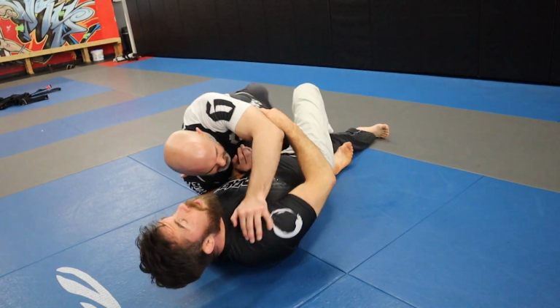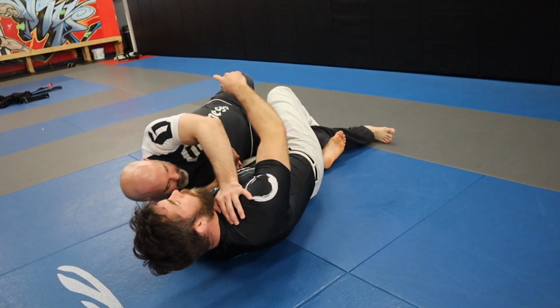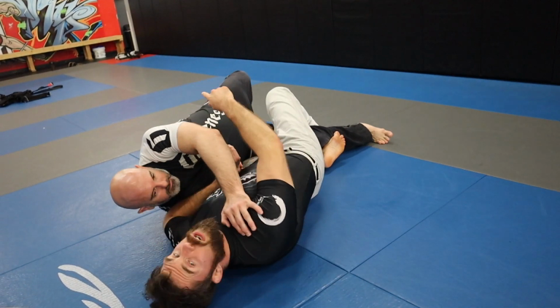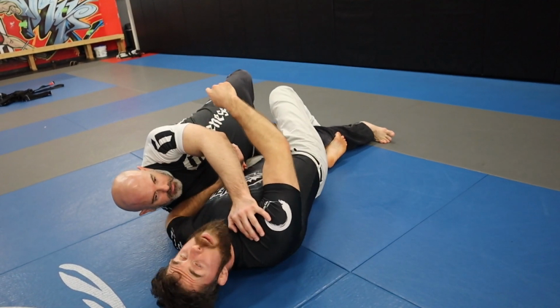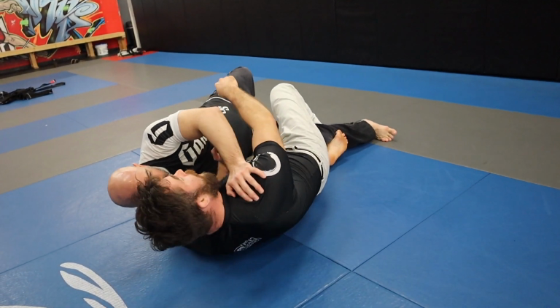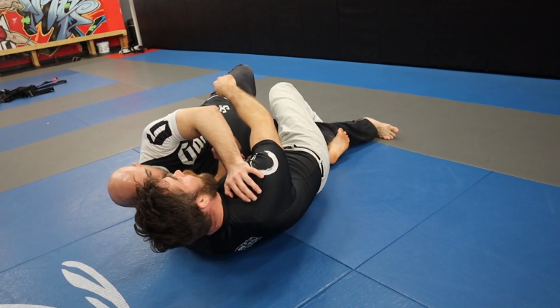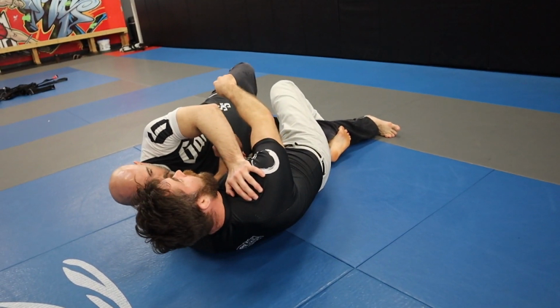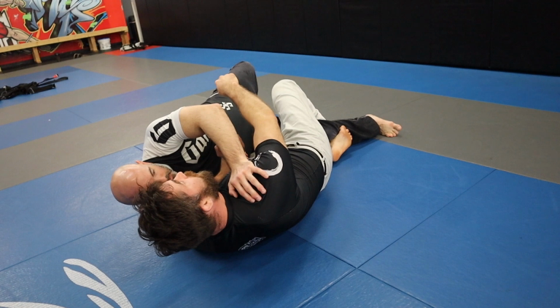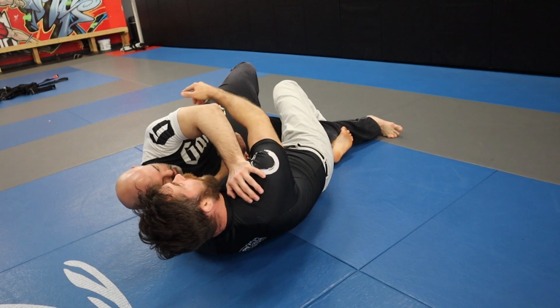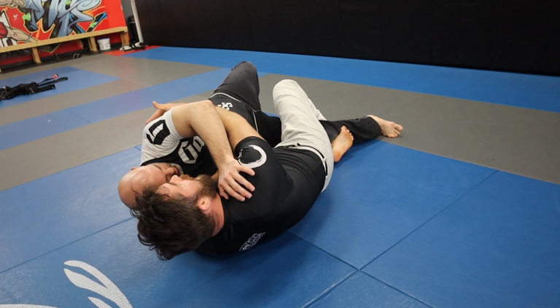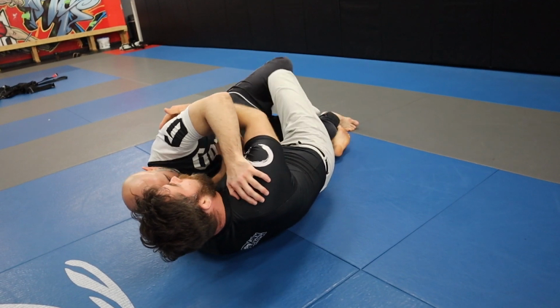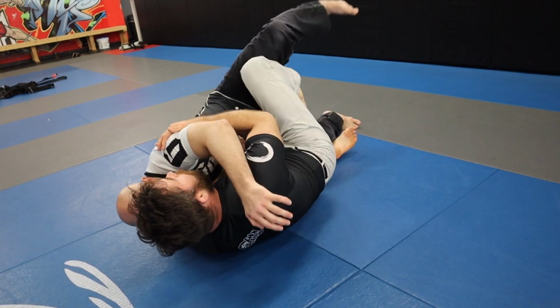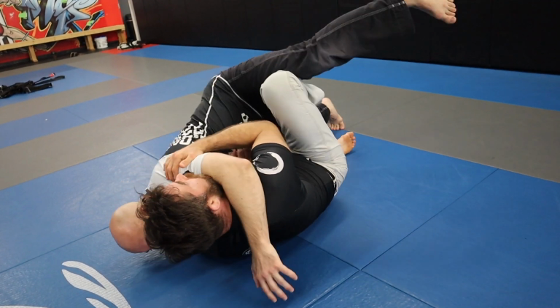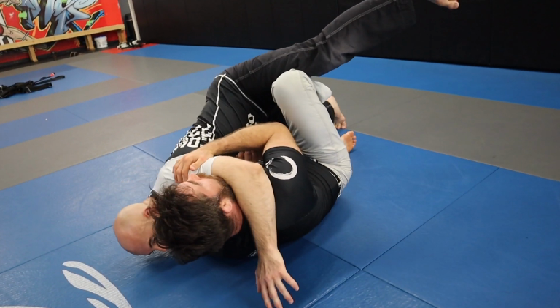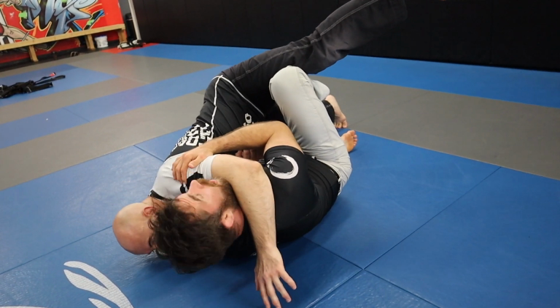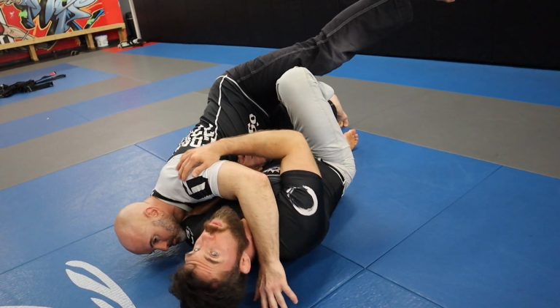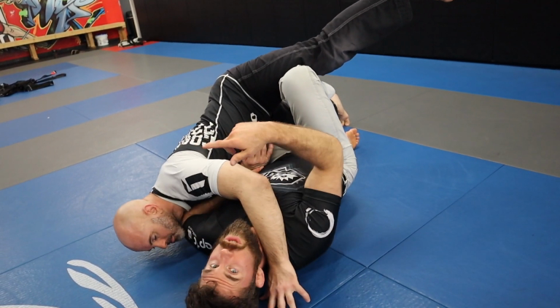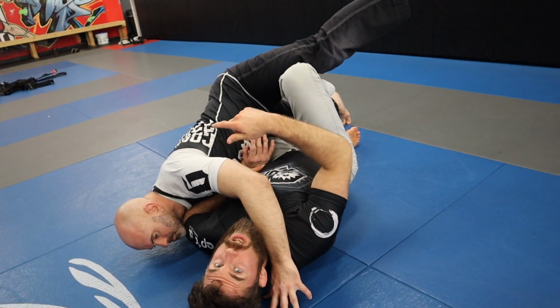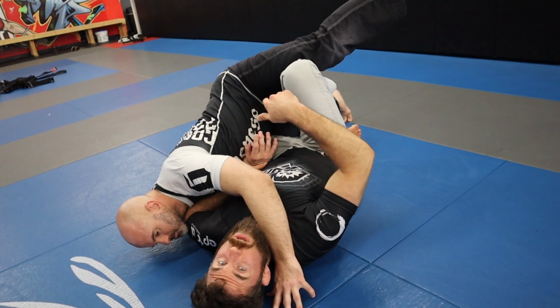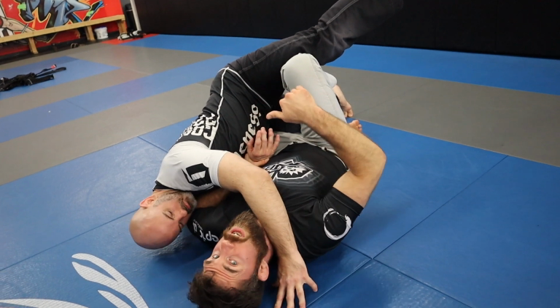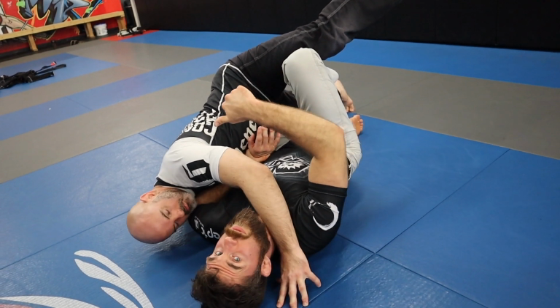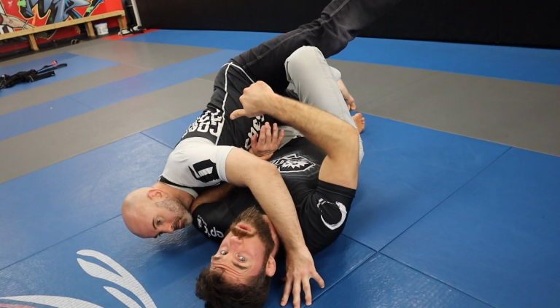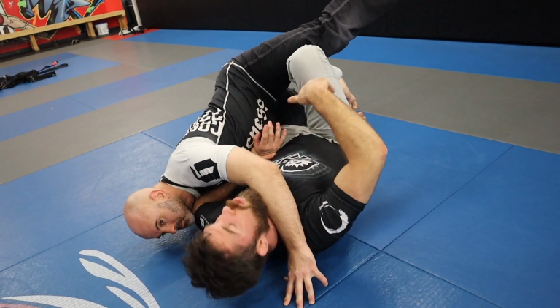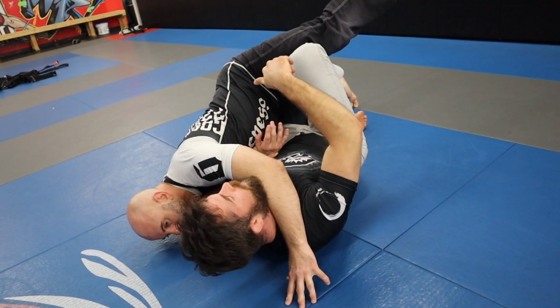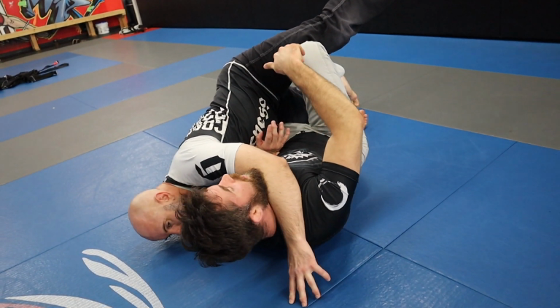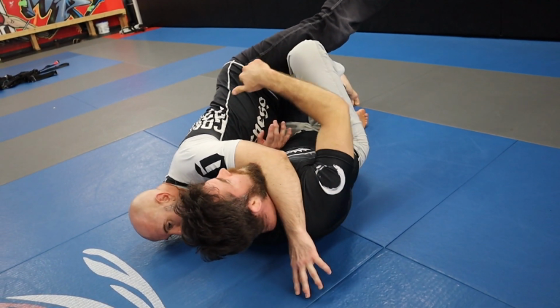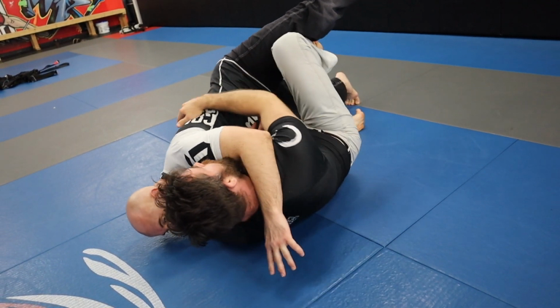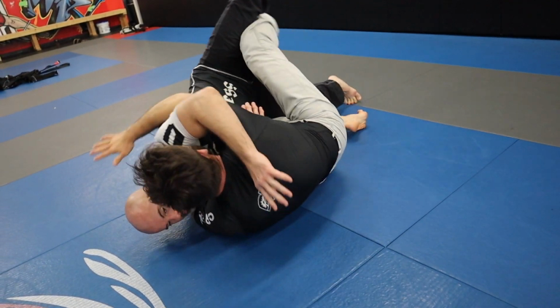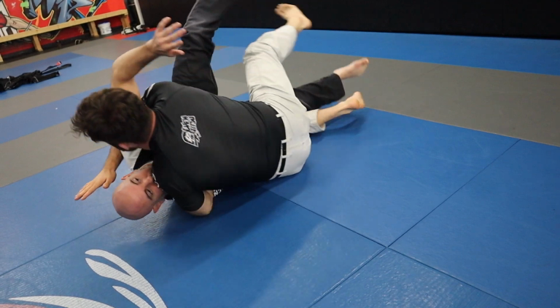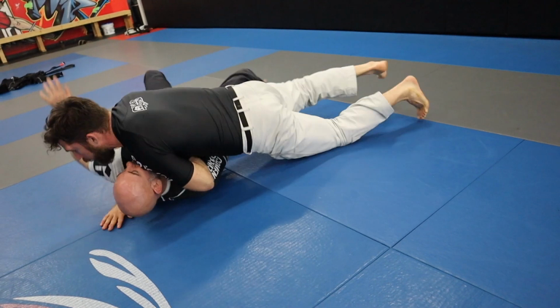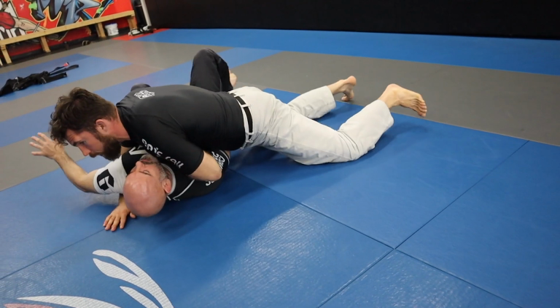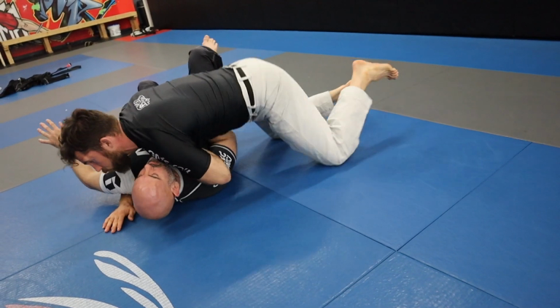My partner Rob did a back step like this, and then as he was coming back up, I got the leg here. This is what I do with the sweep a lot of times — it'll go from the half guard sweep to the butterfly. From there, I can sweep.